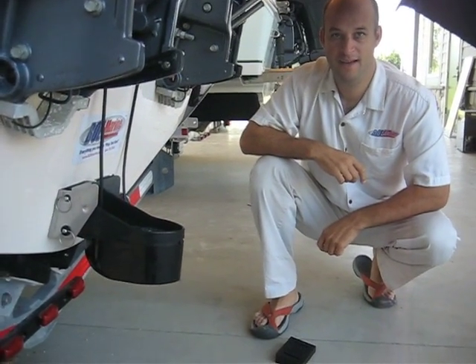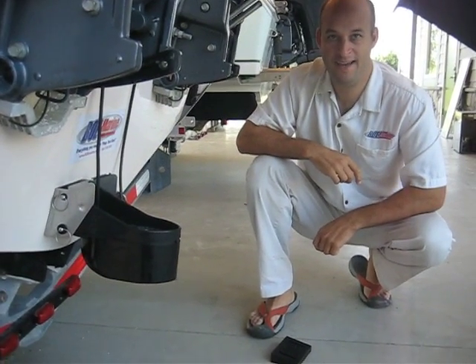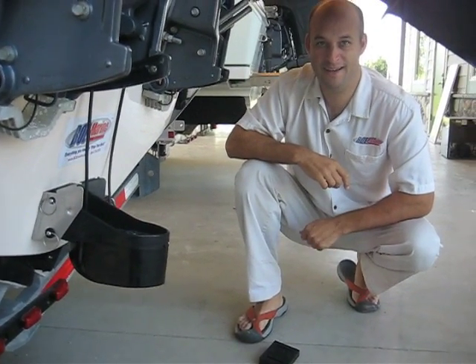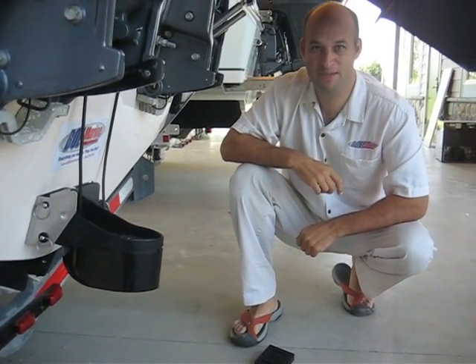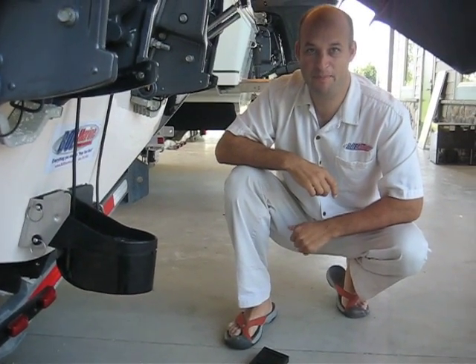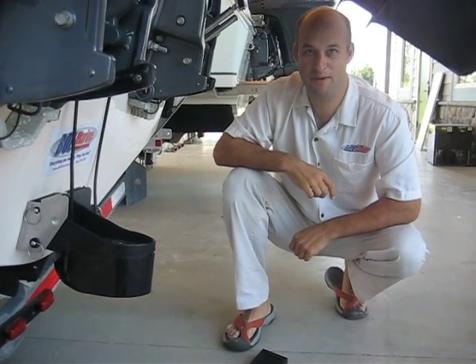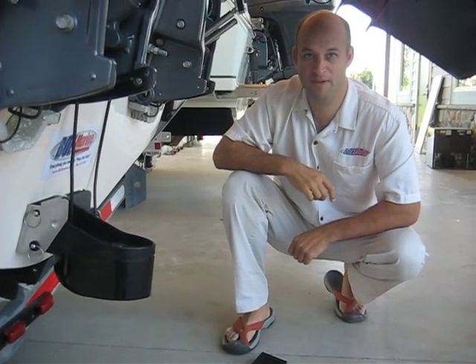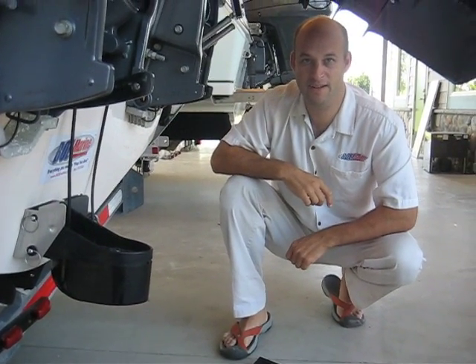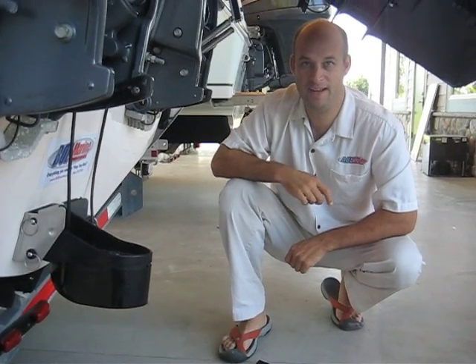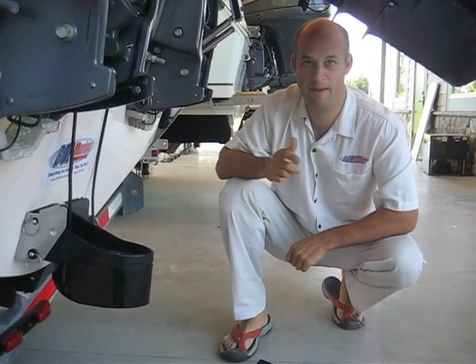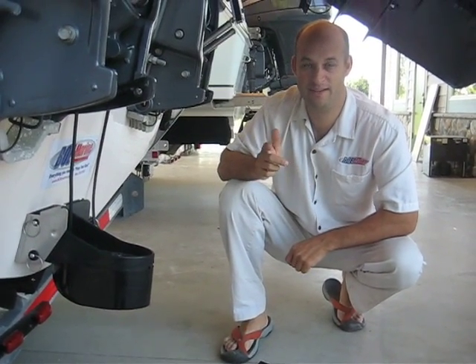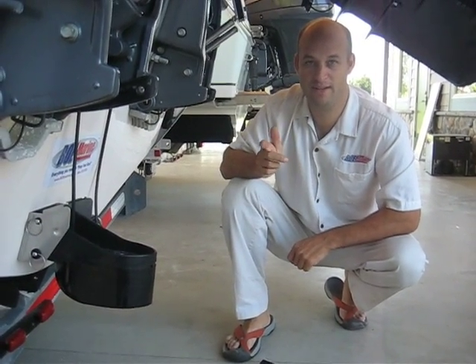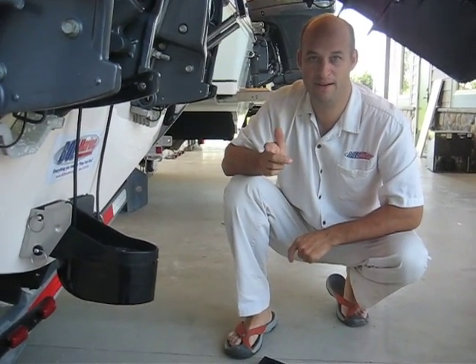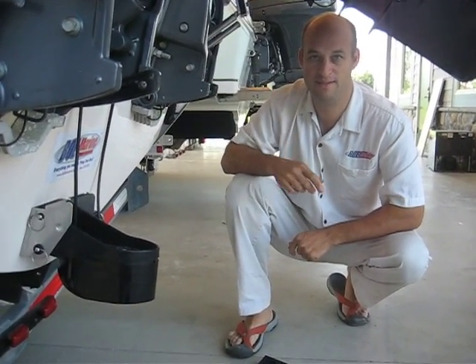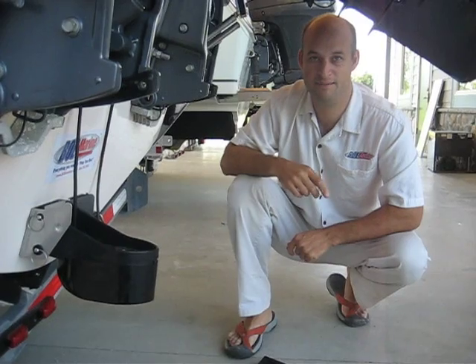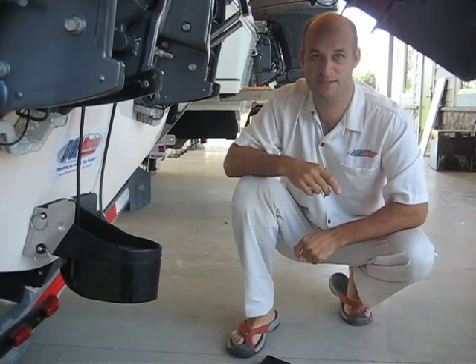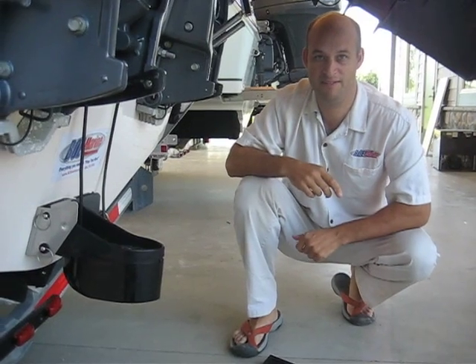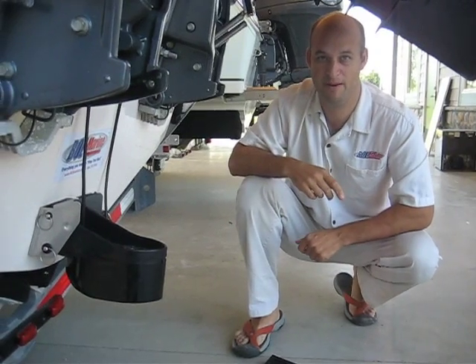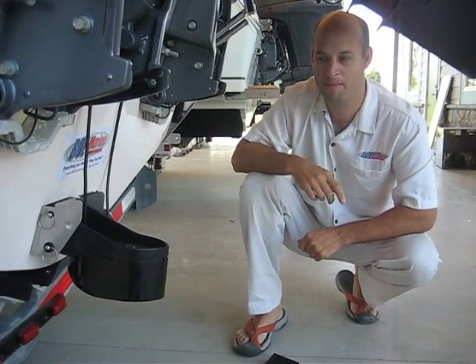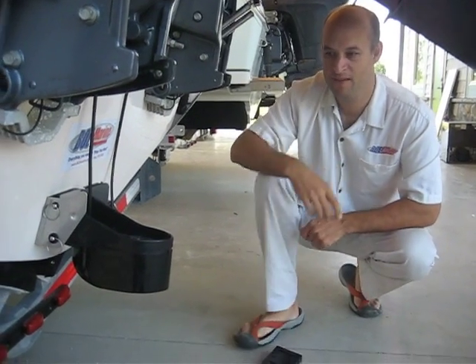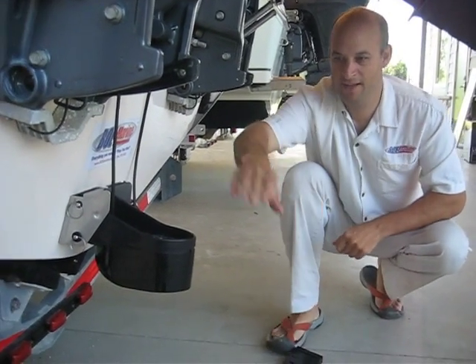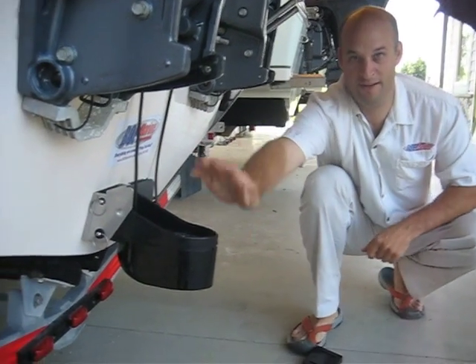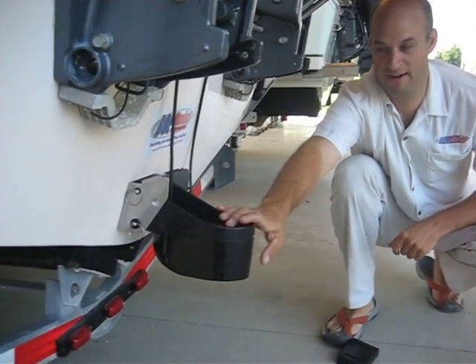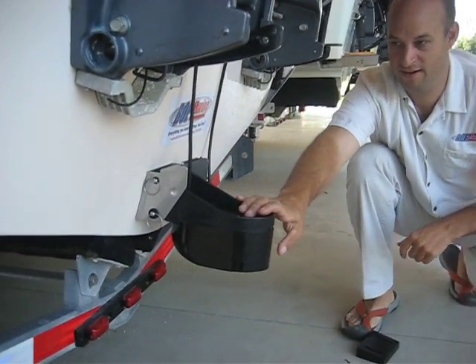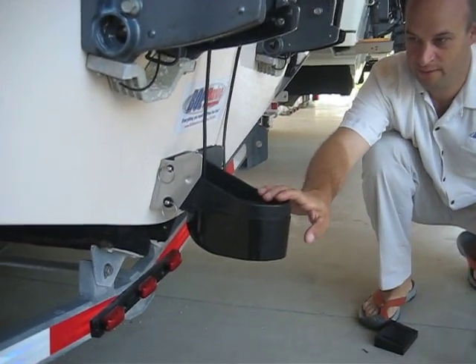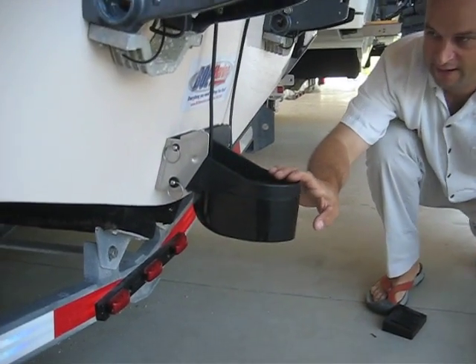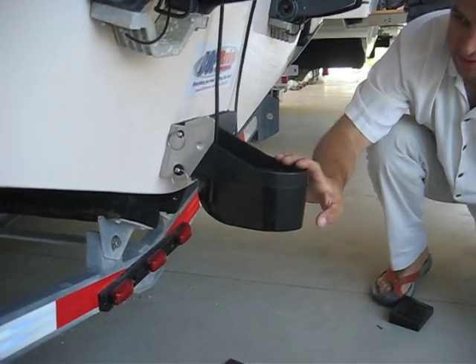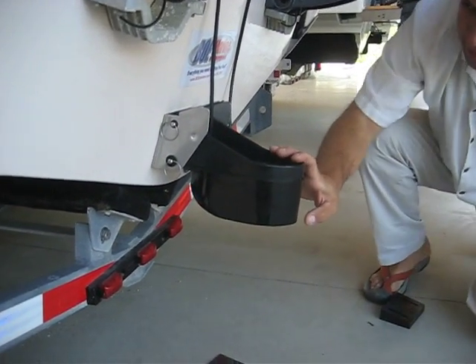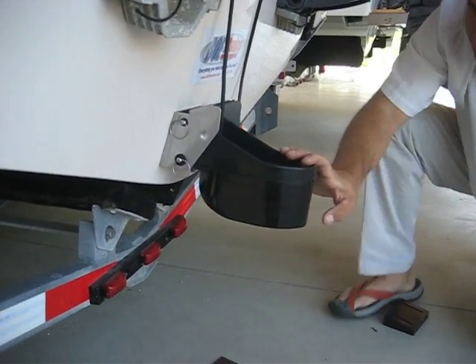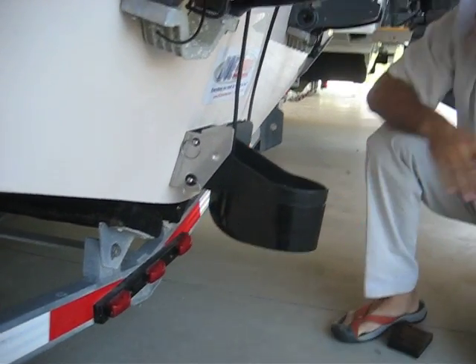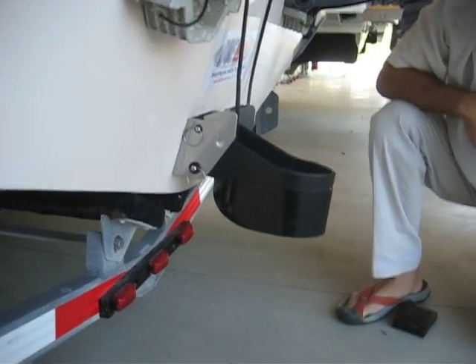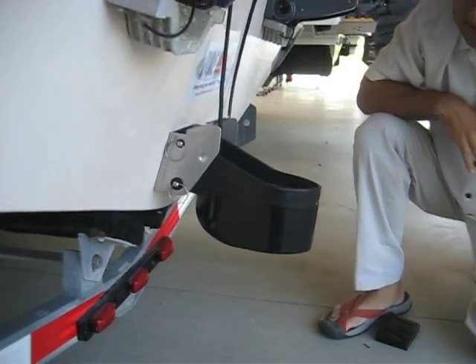Hi, I'm Jim from BOE Marine and today we're mounting the Transomount TM260 from AirMark. Here it is right here. We already have it on the boat. It's a monster.